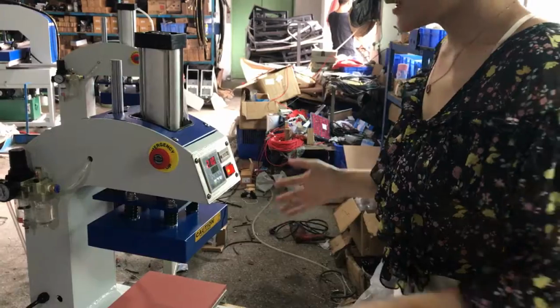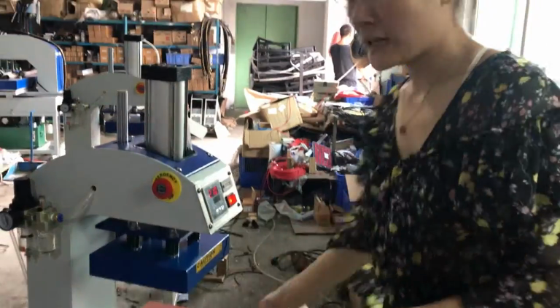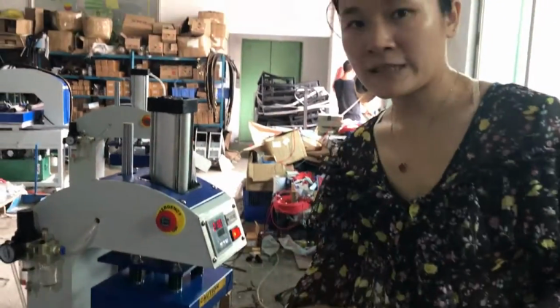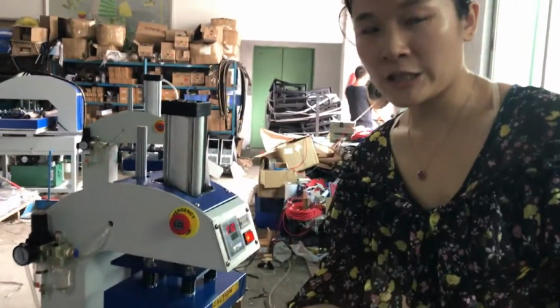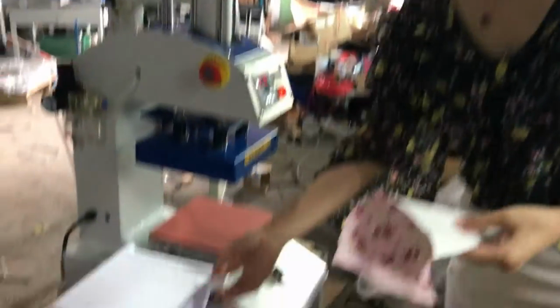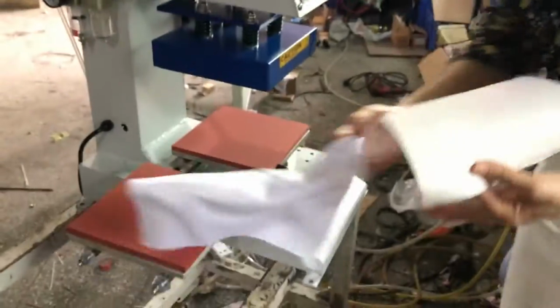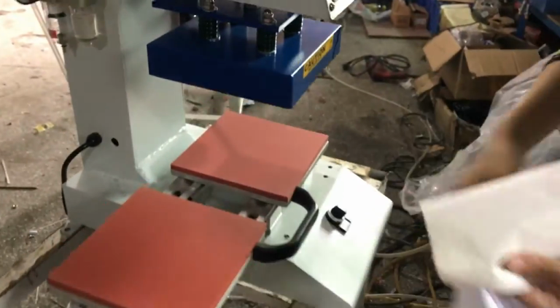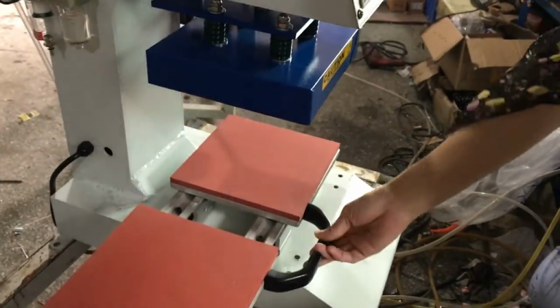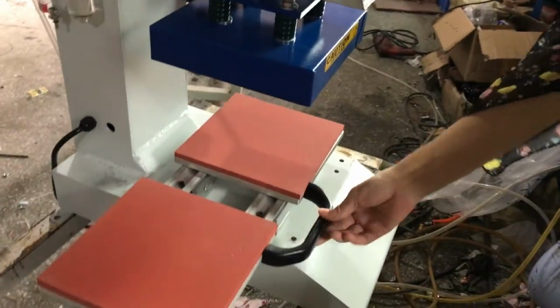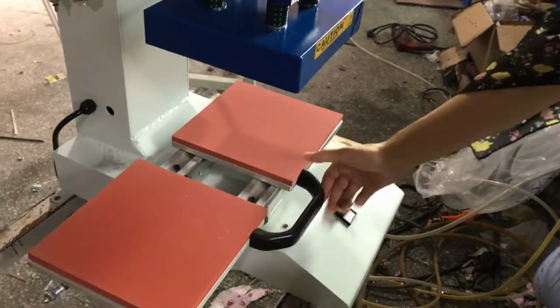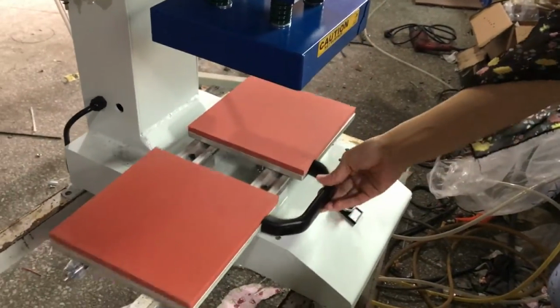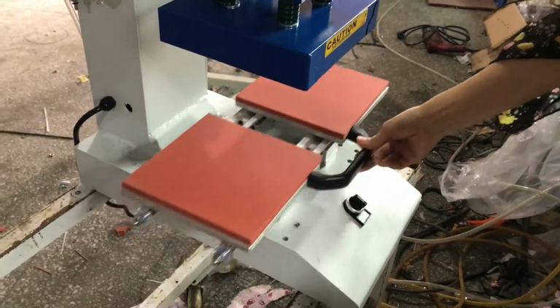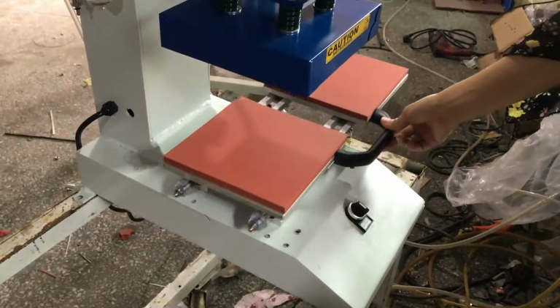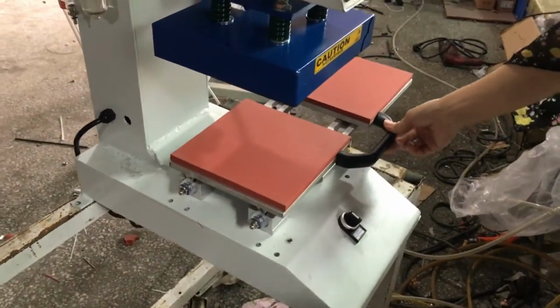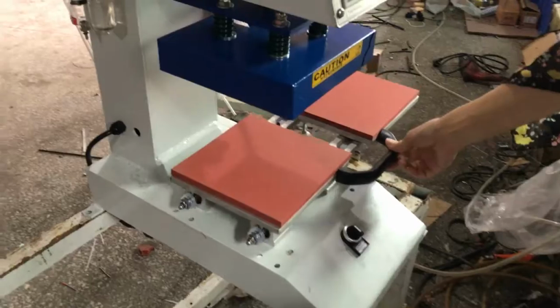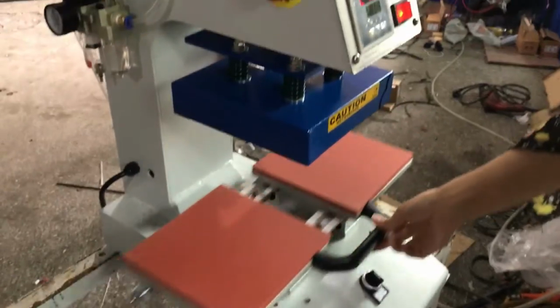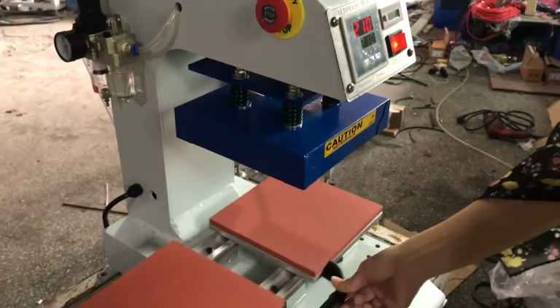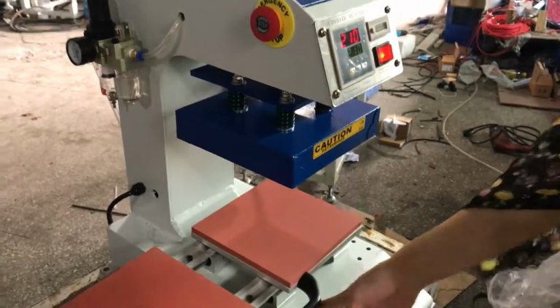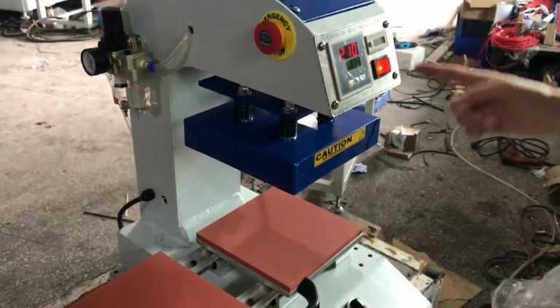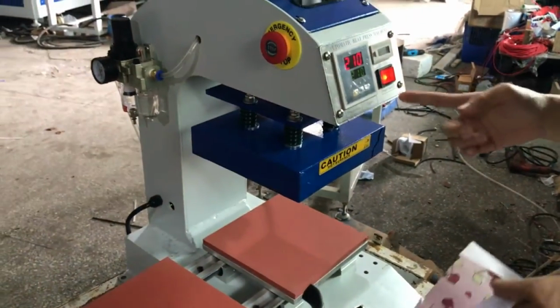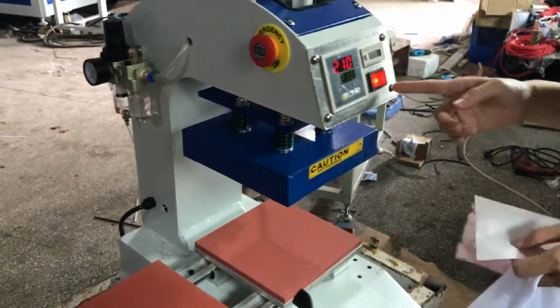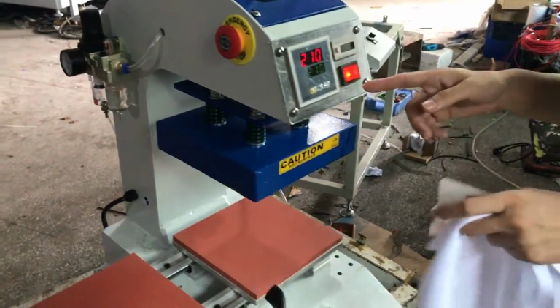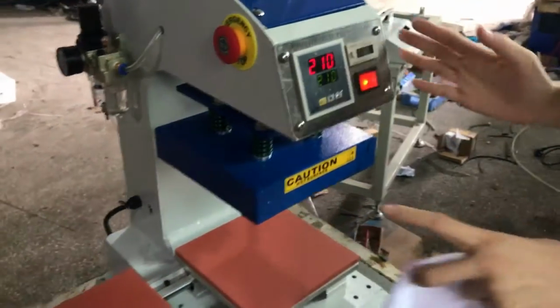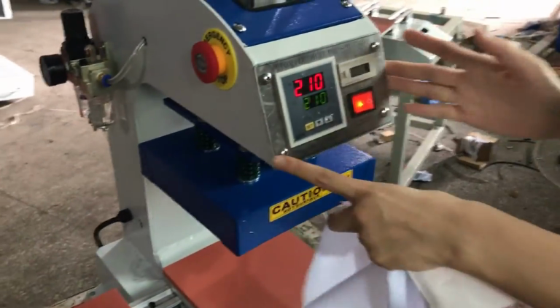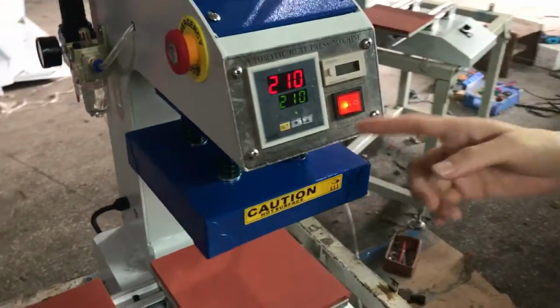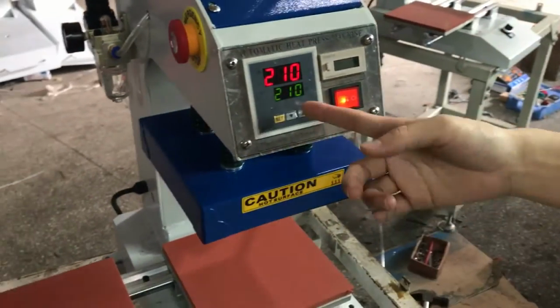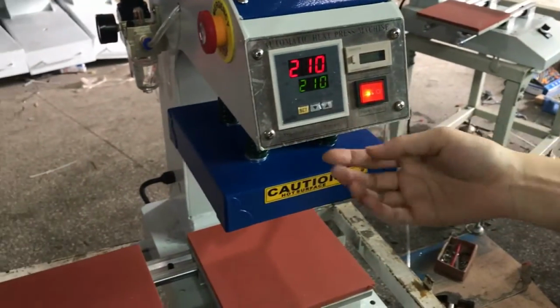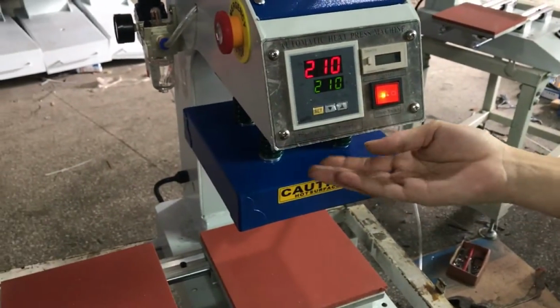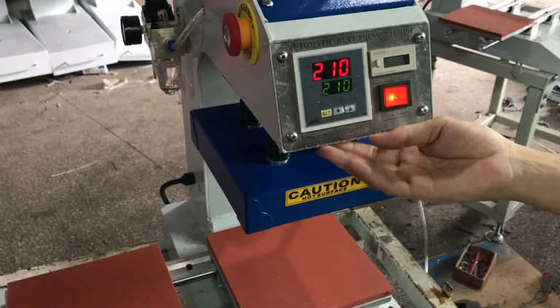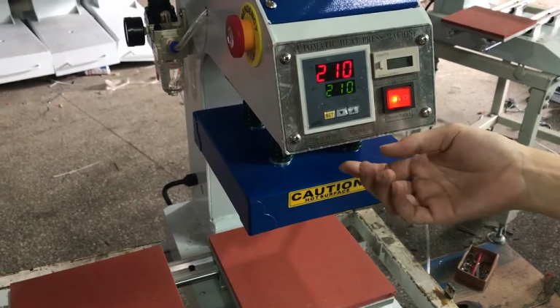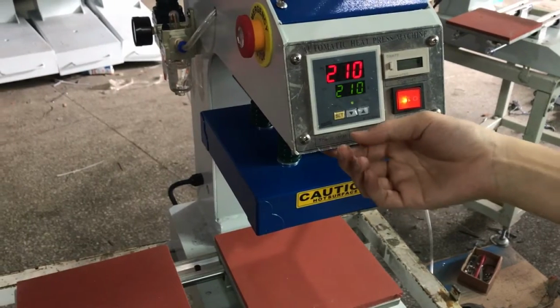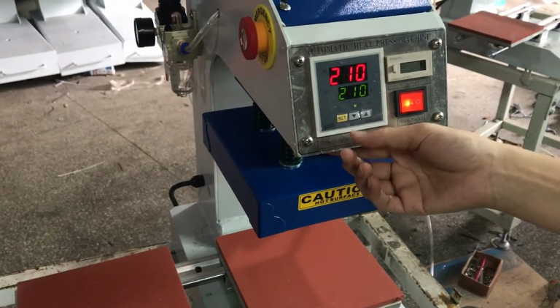This is our double station all-term glide double station heat press machine, local heat press machine. This is the control panel — it's the temperature and time 2-in-1 controller.